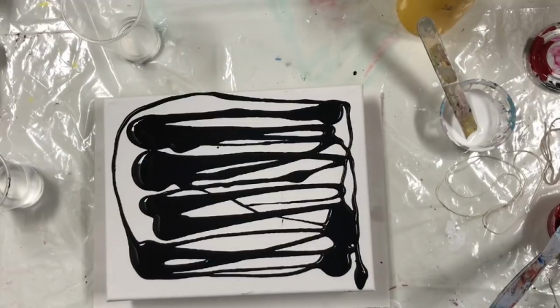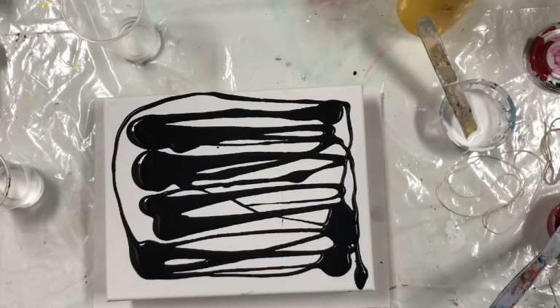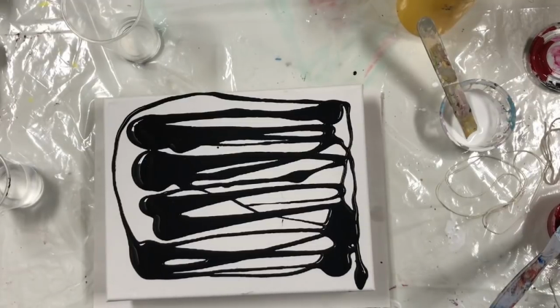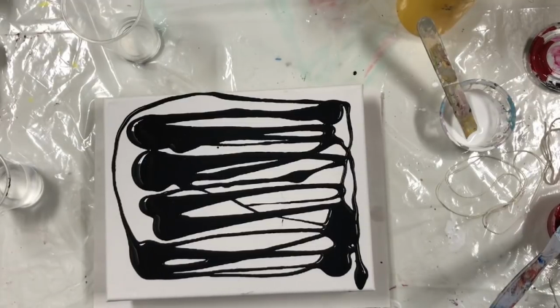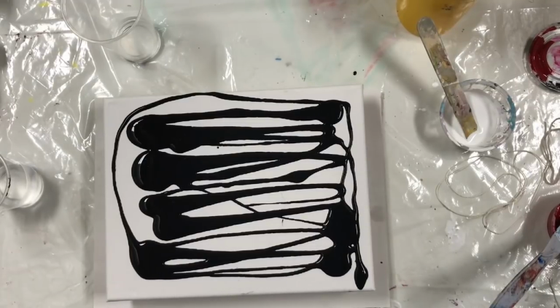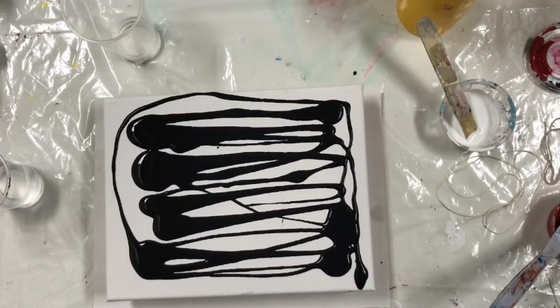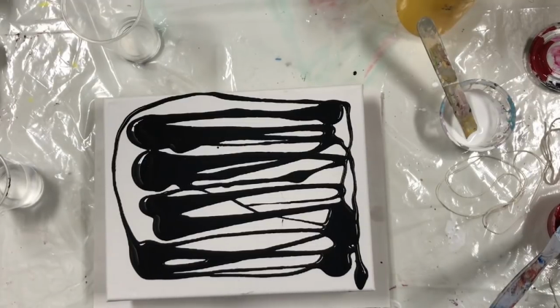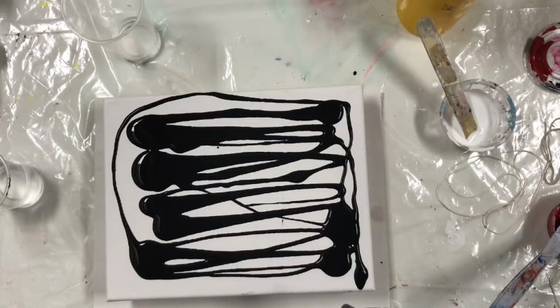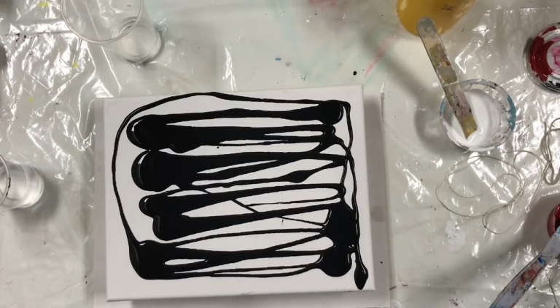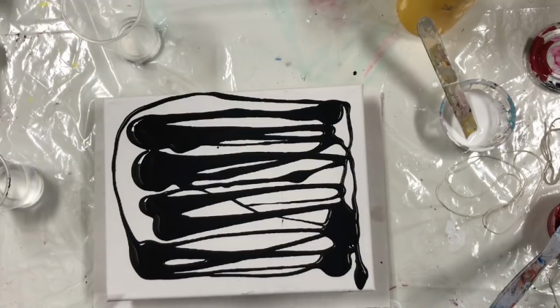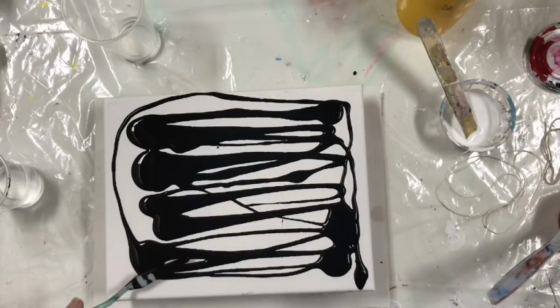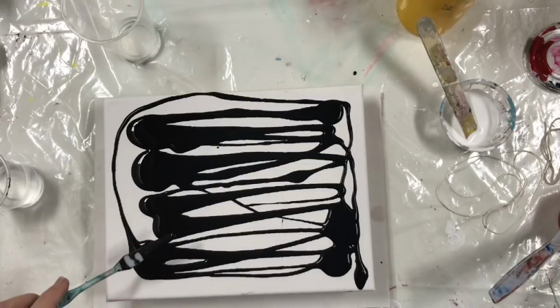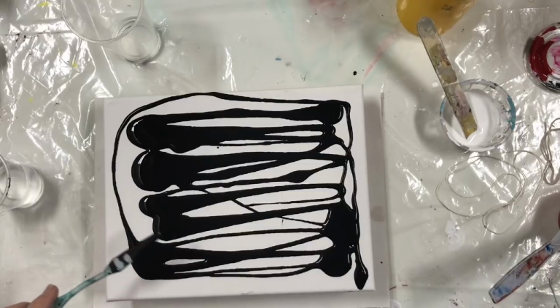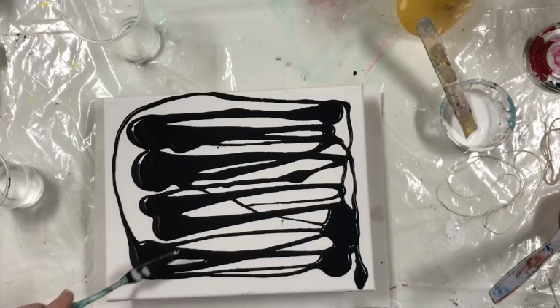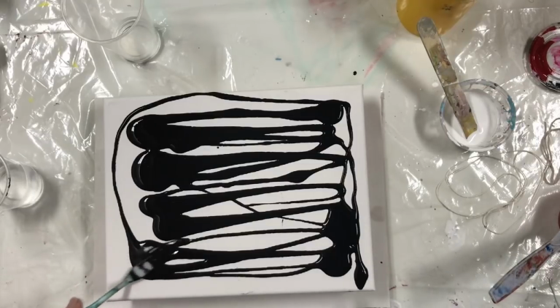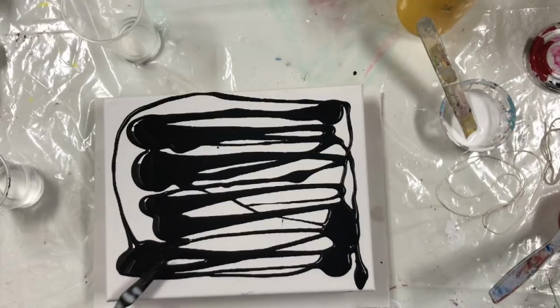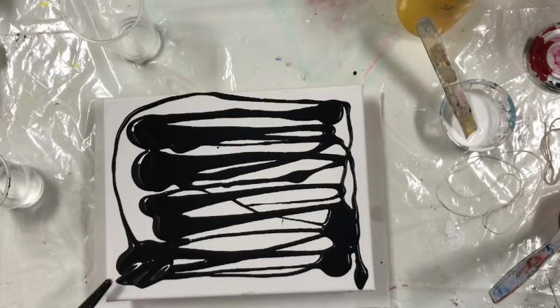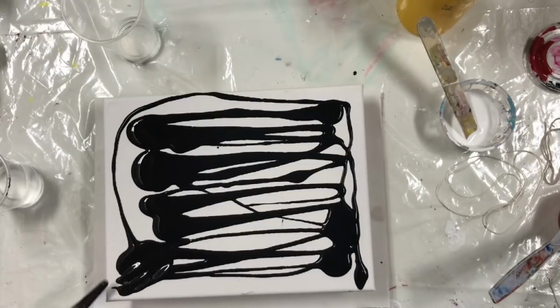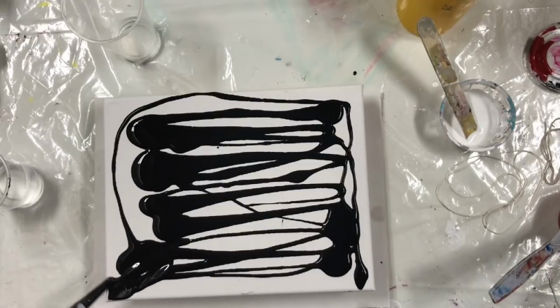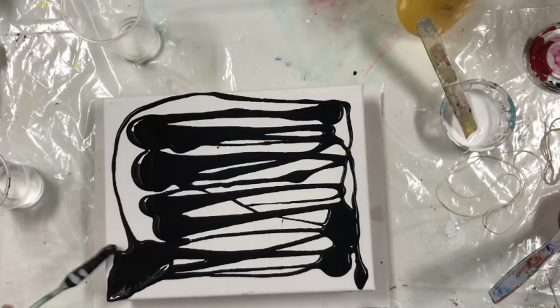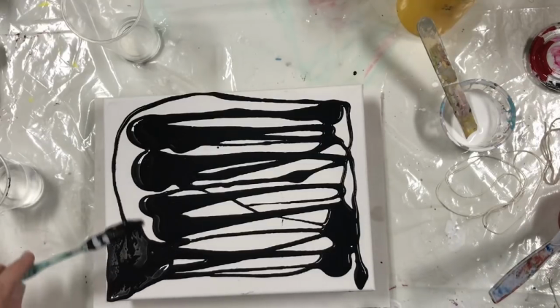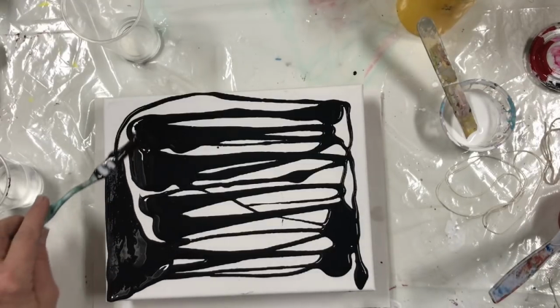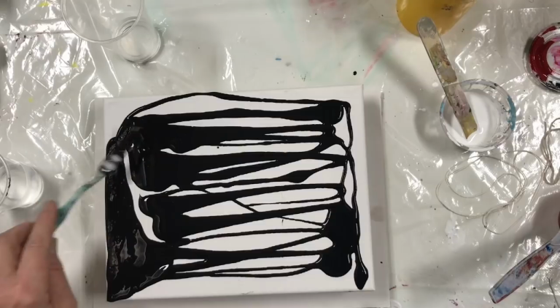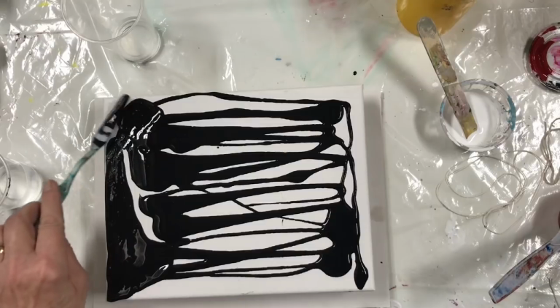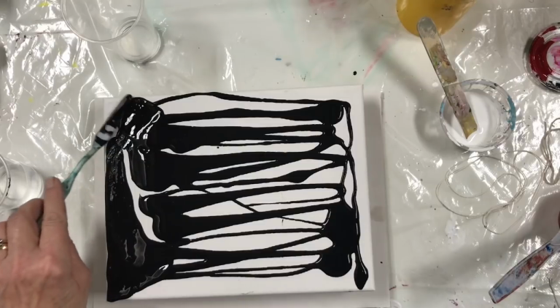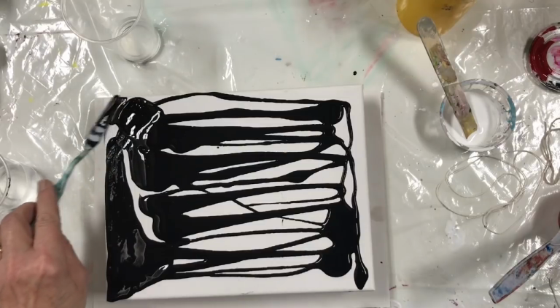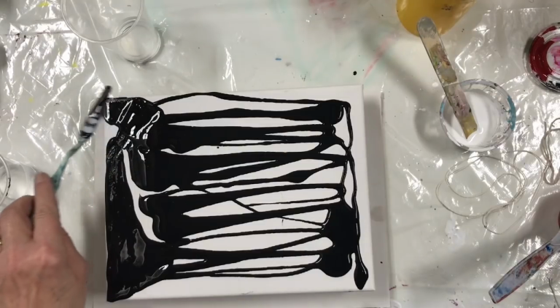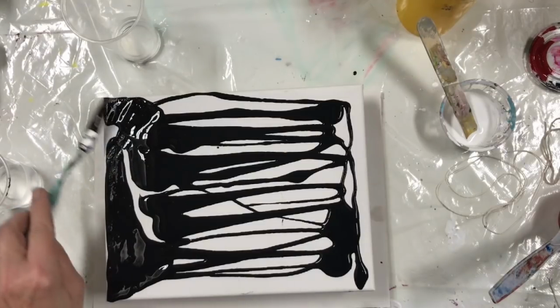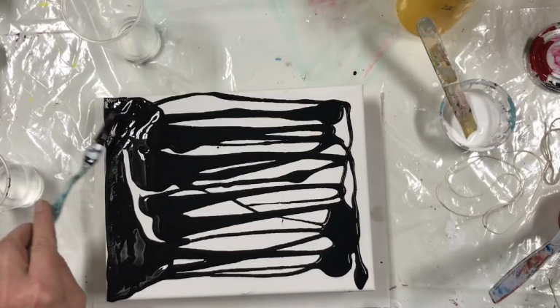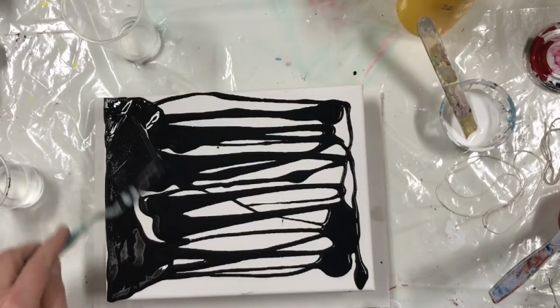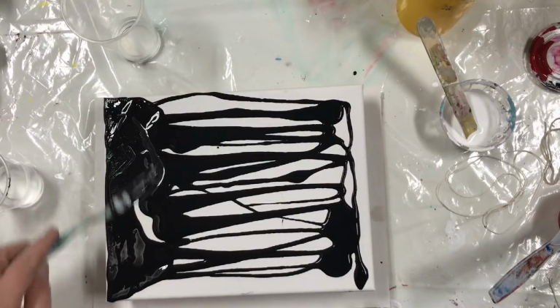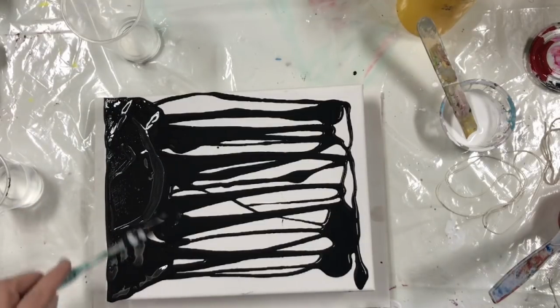Hi, it's Carol. I'm back in my art room tonight and I want to do a video with the black background and a red and white string pour.